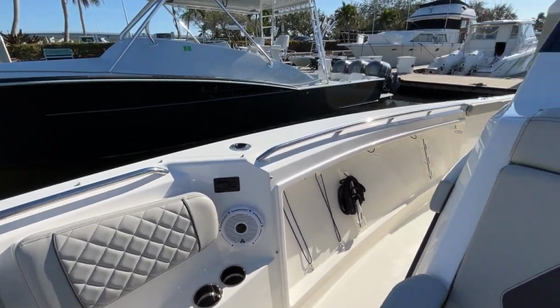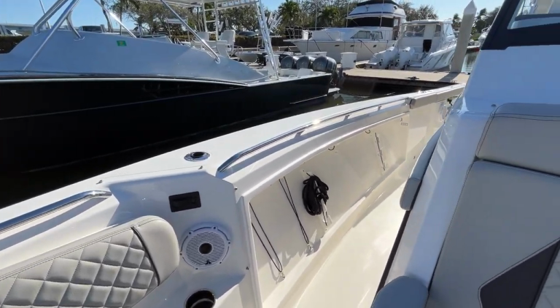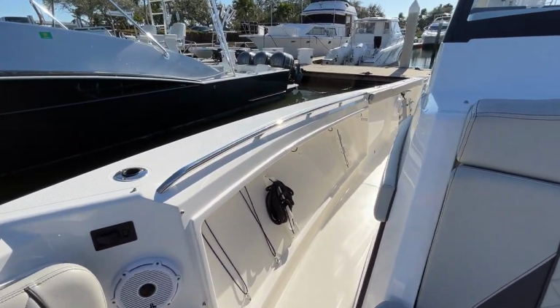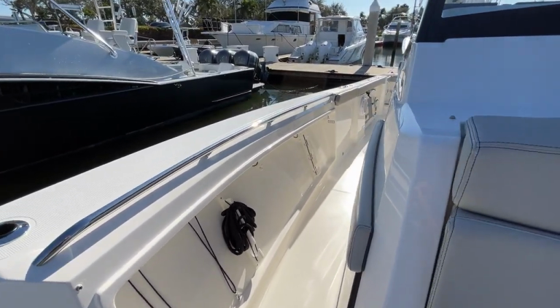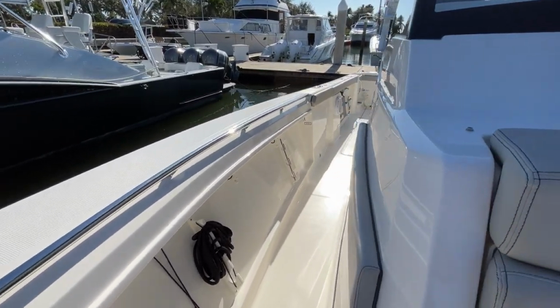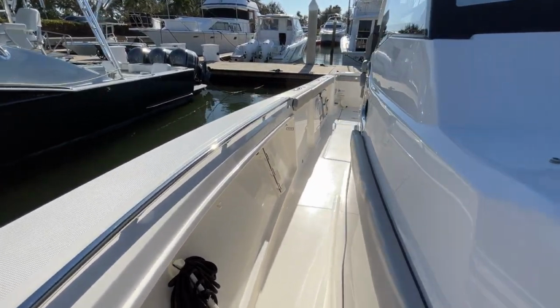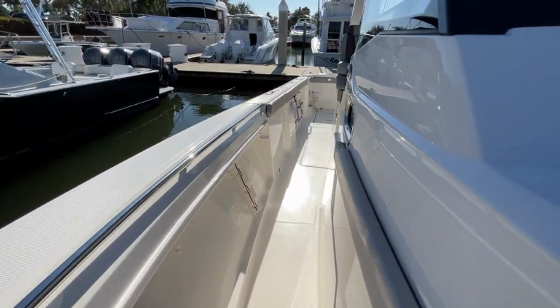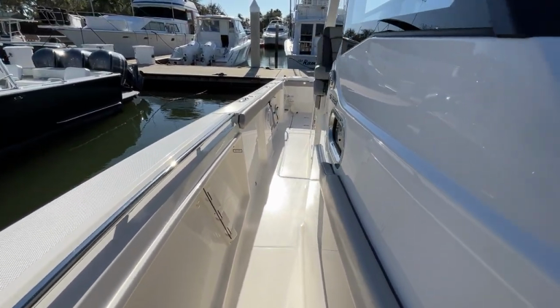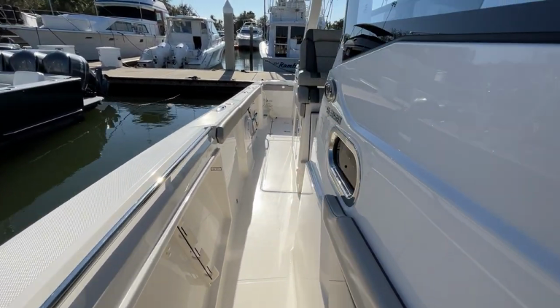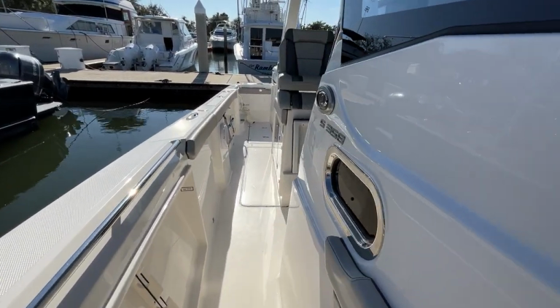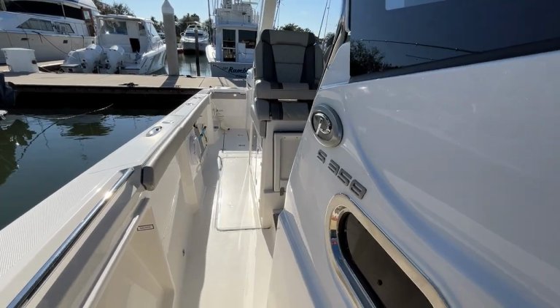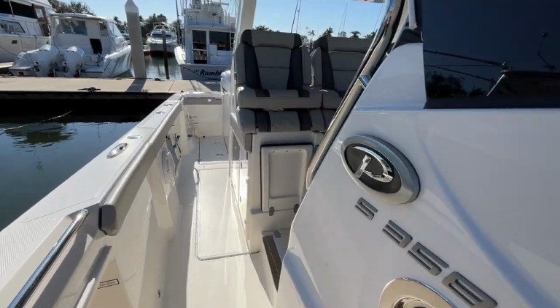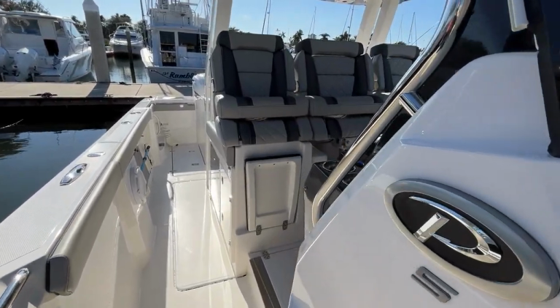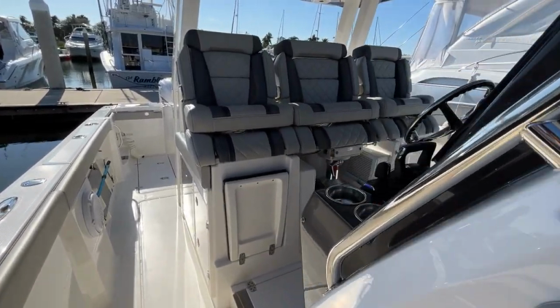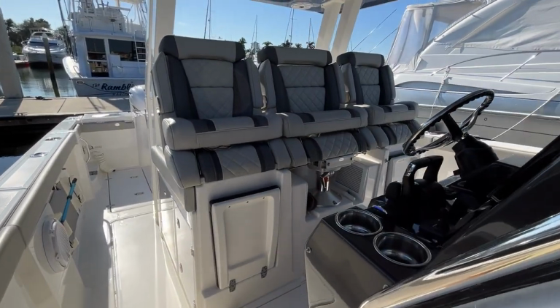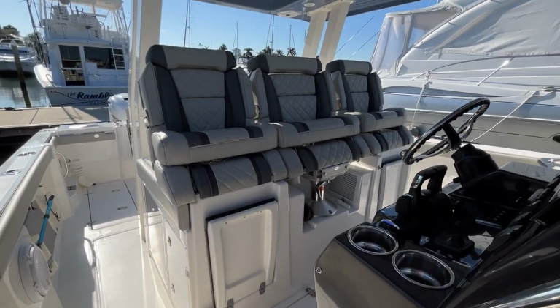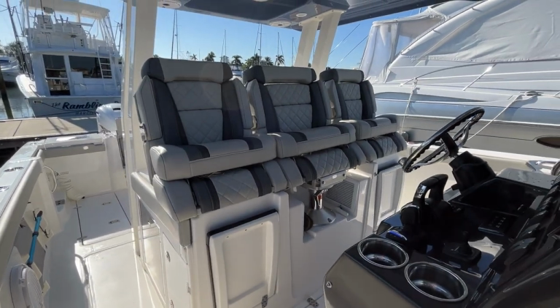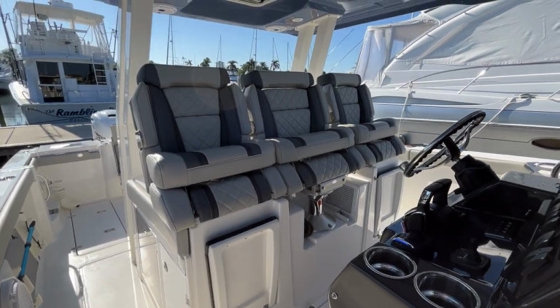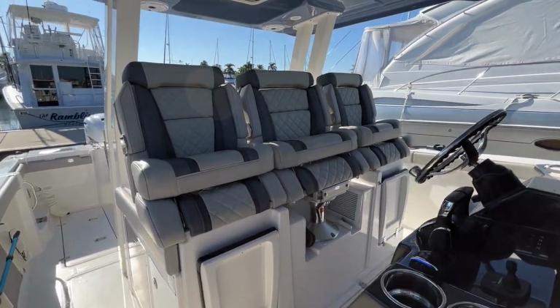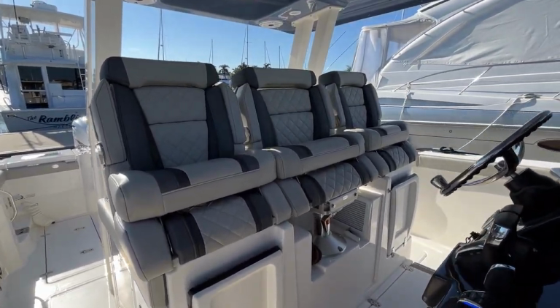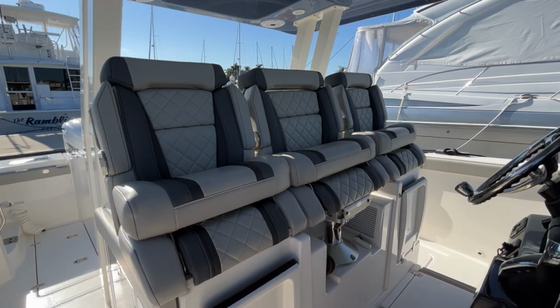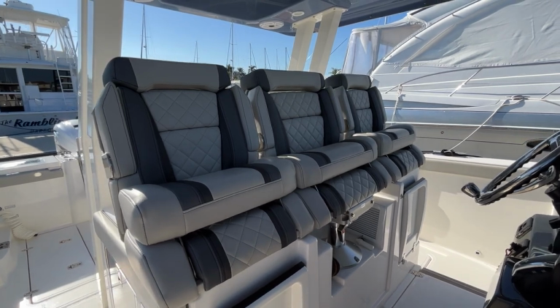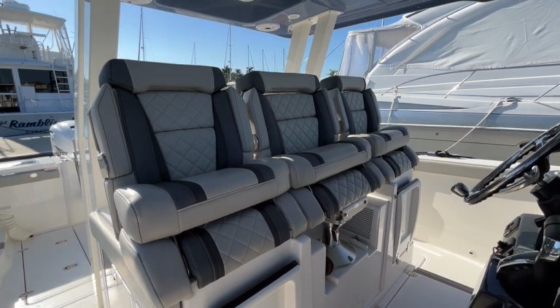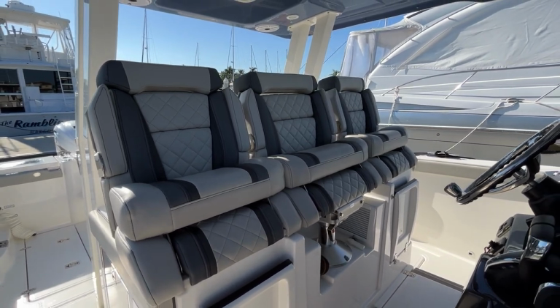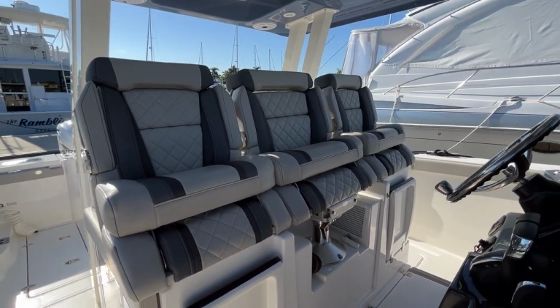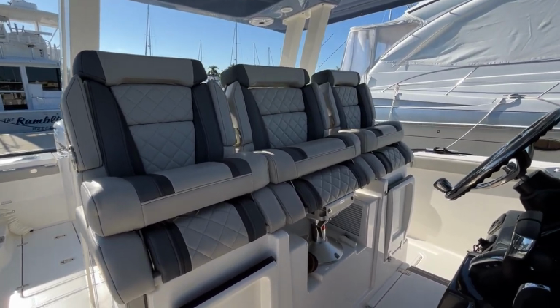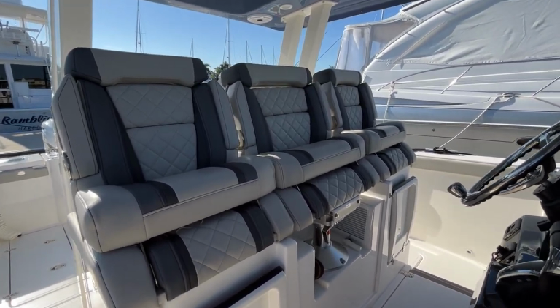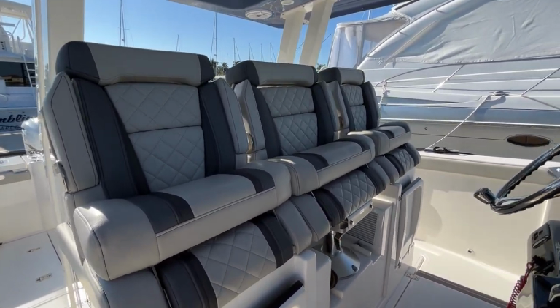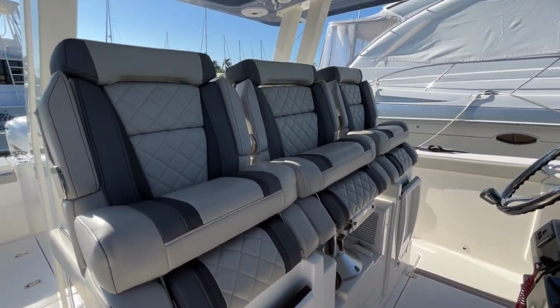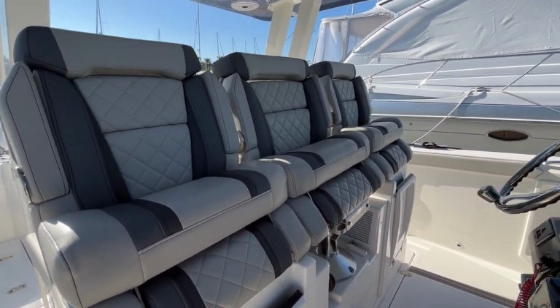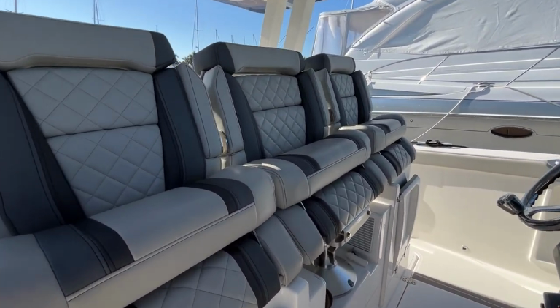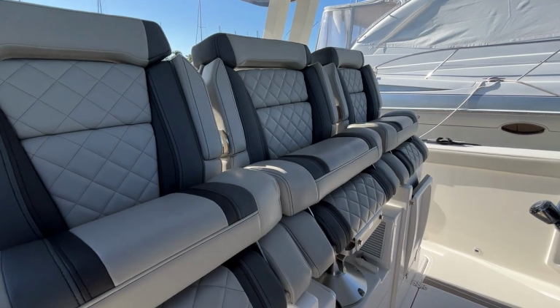As we make our way to the stern, you'll notice we have three very comfortable seats up here on the helm, so the captain and crew can be comfortable.